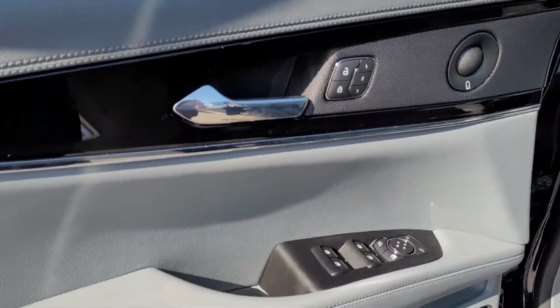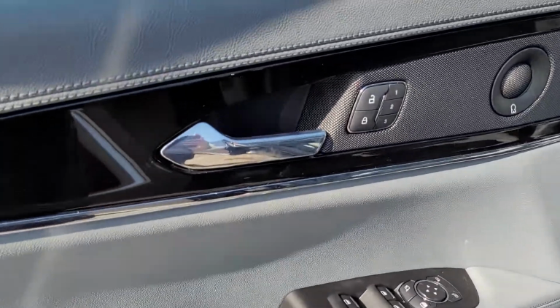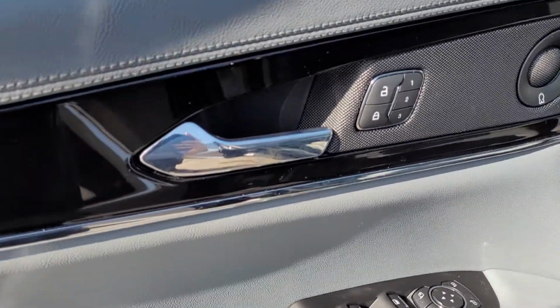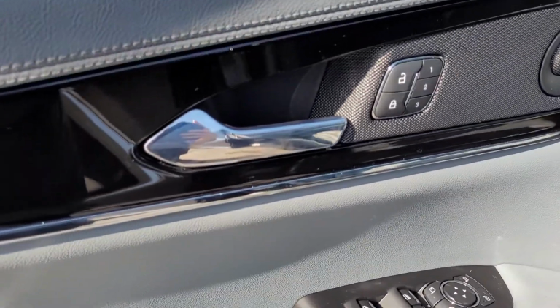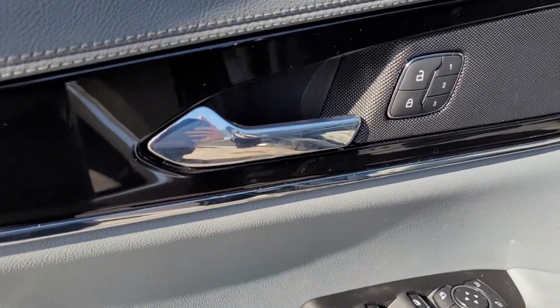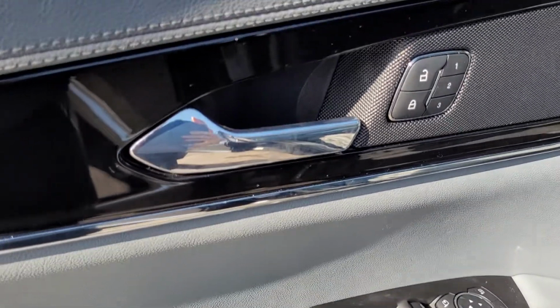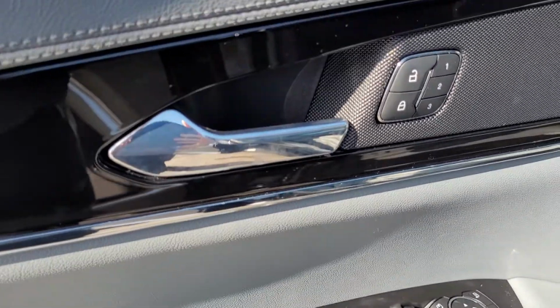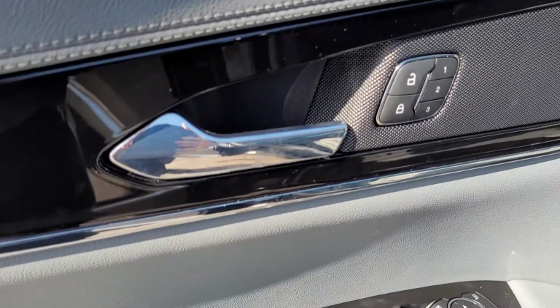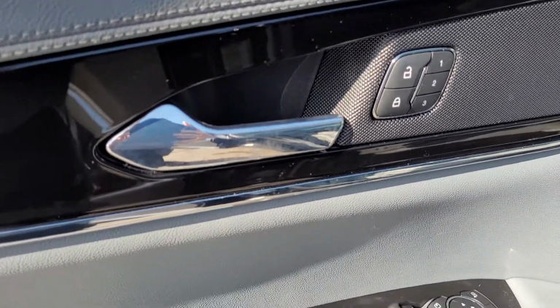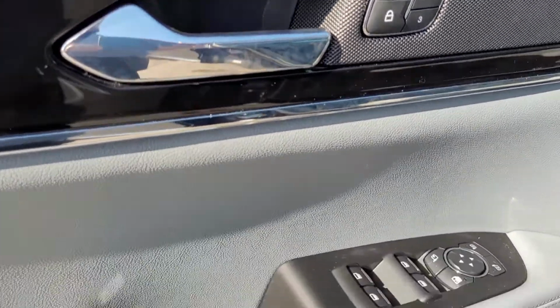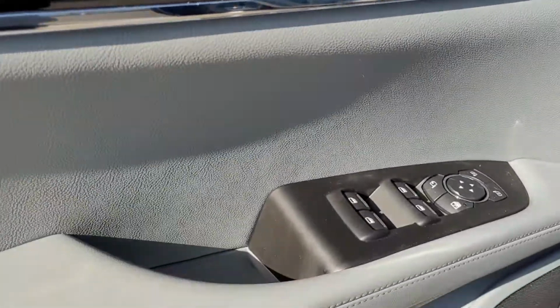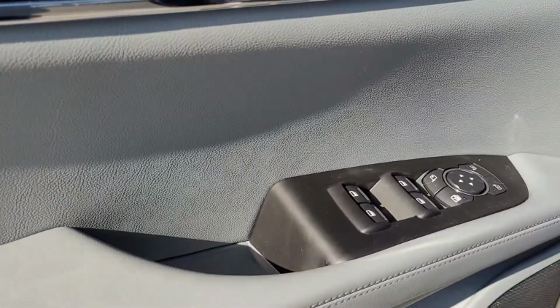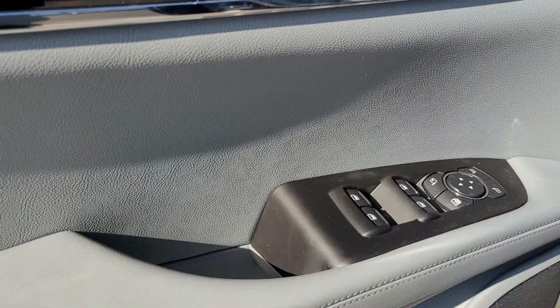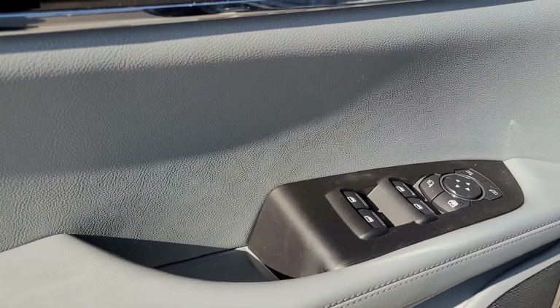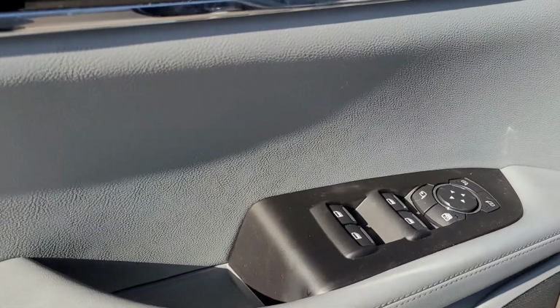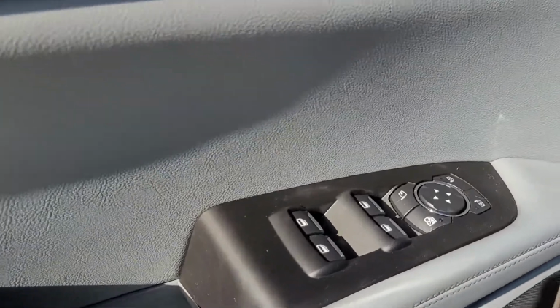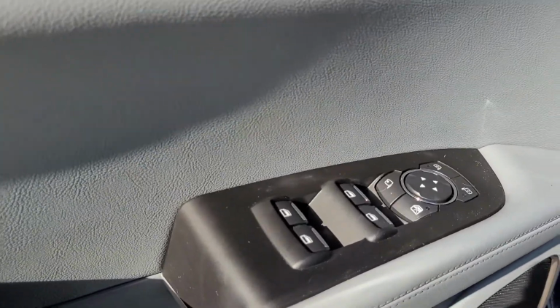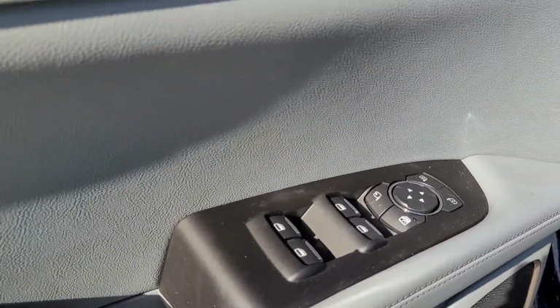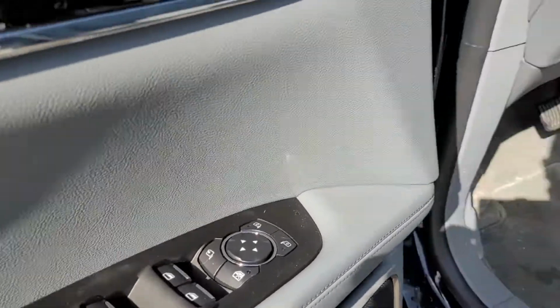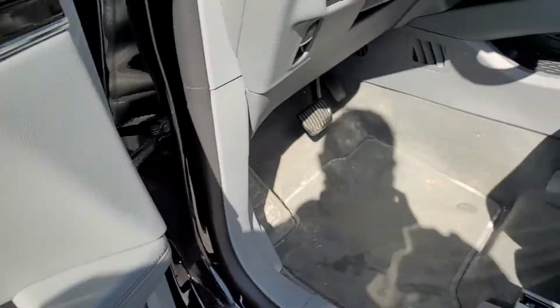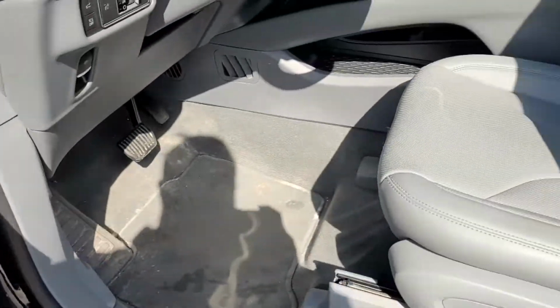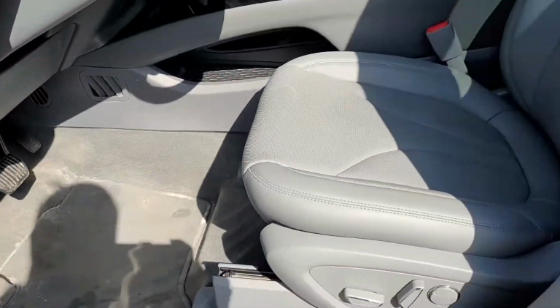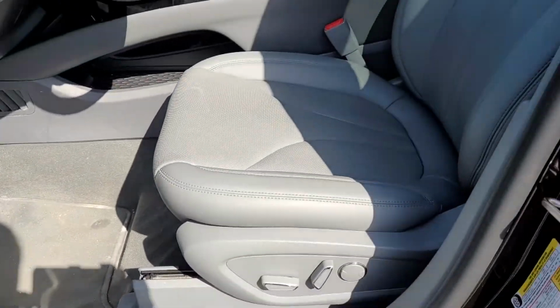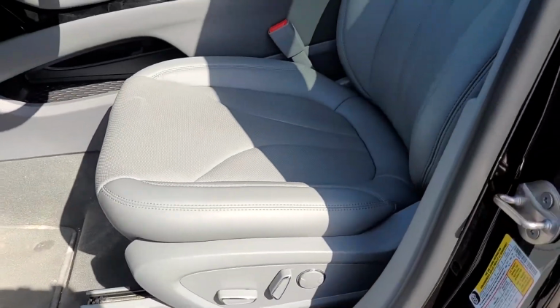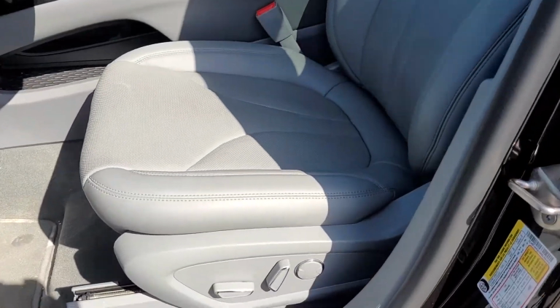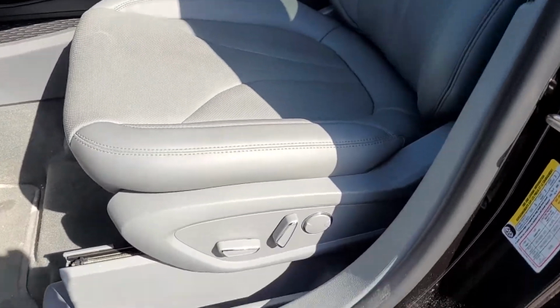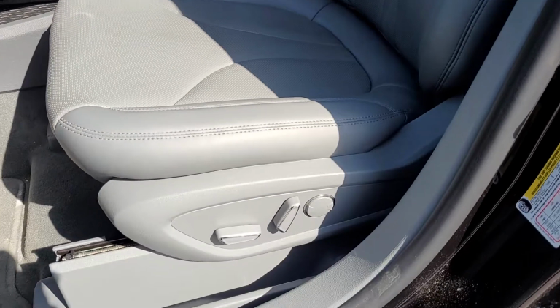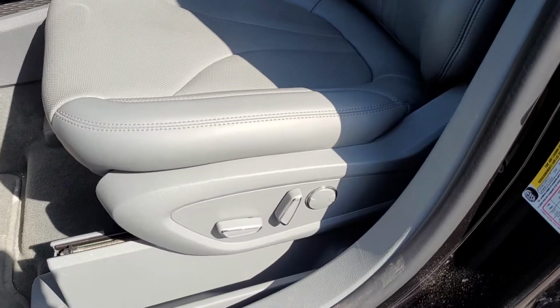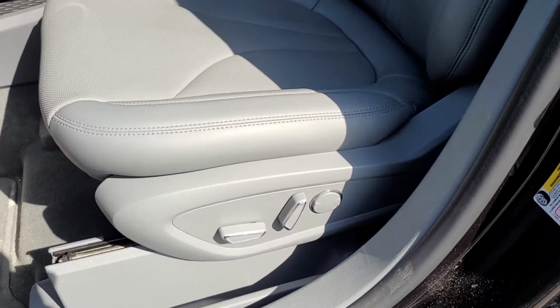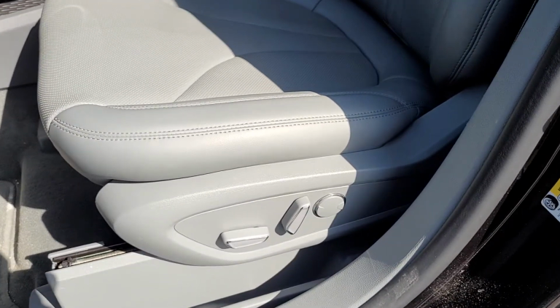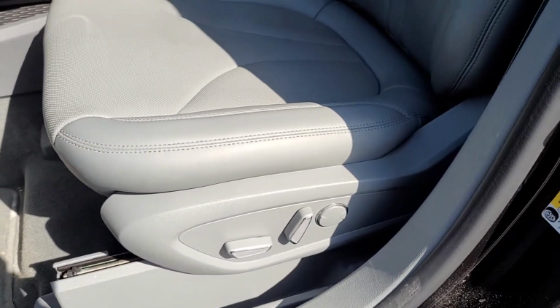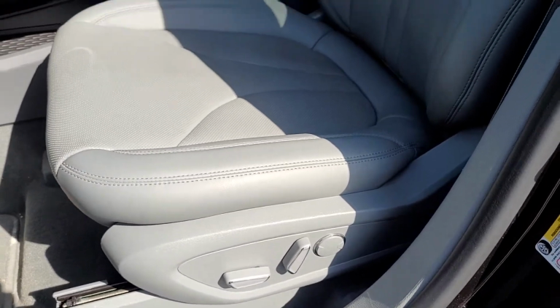We've got our power locks with memory seating, power mirrors, power windows, and 12-way power seats with lumbar support.